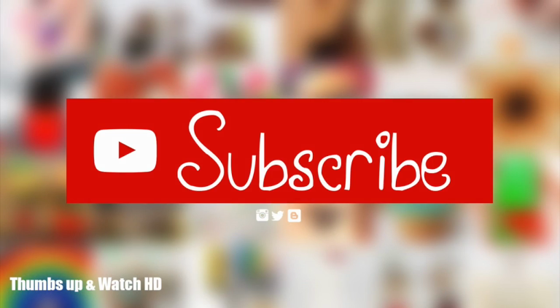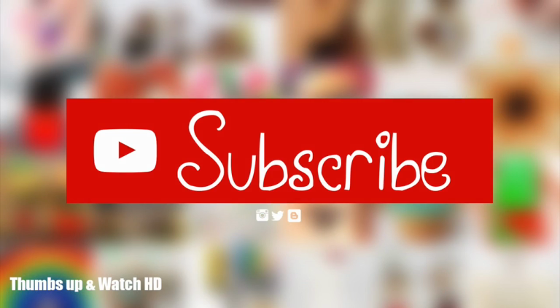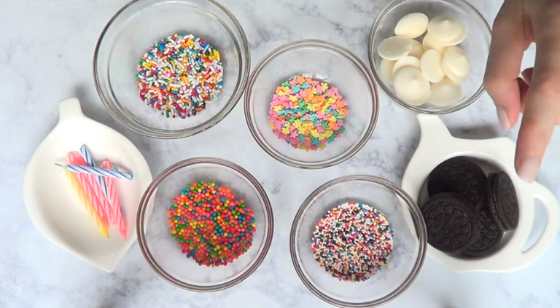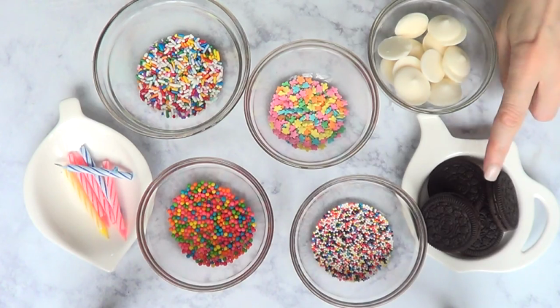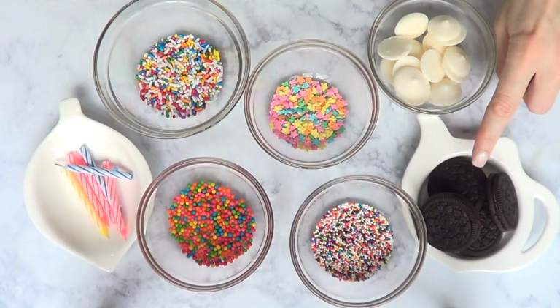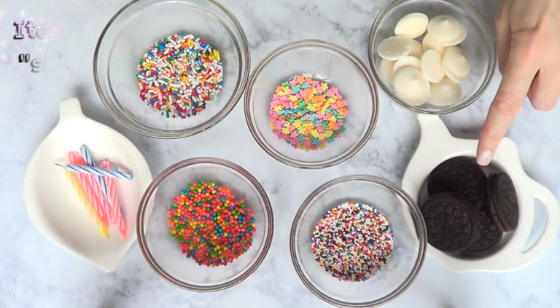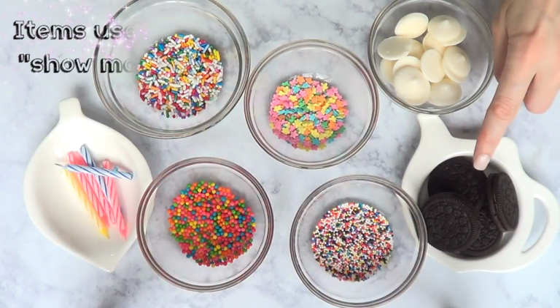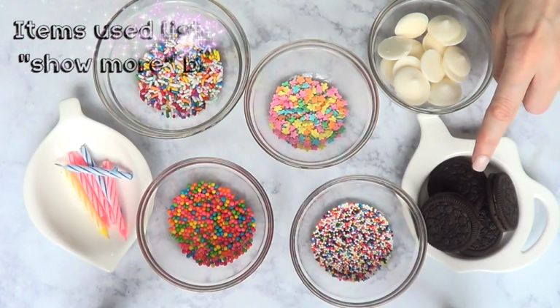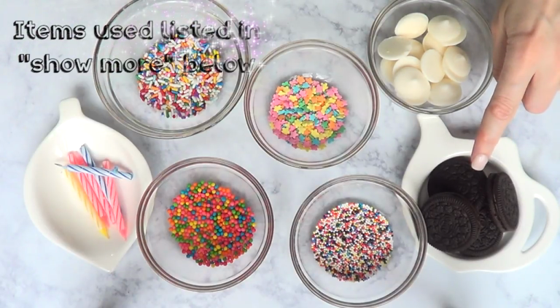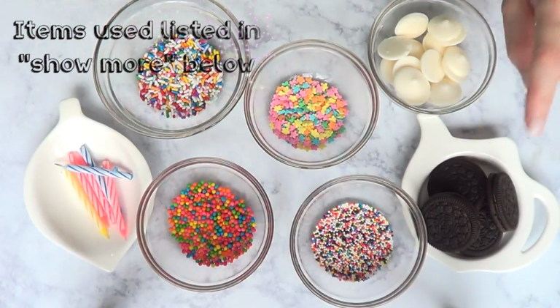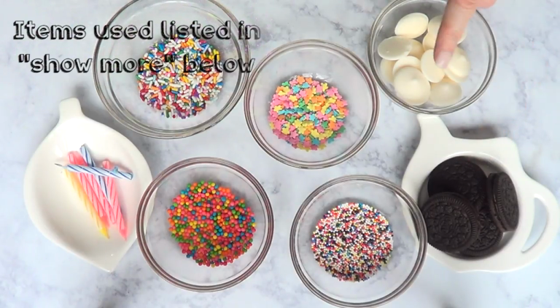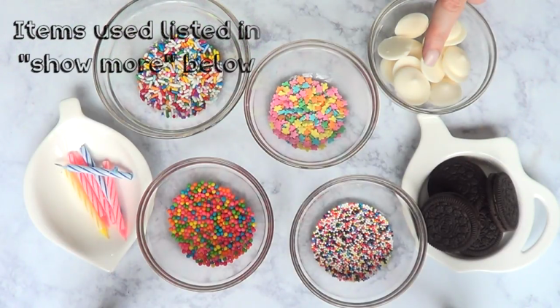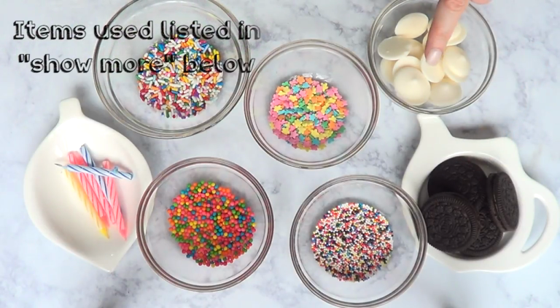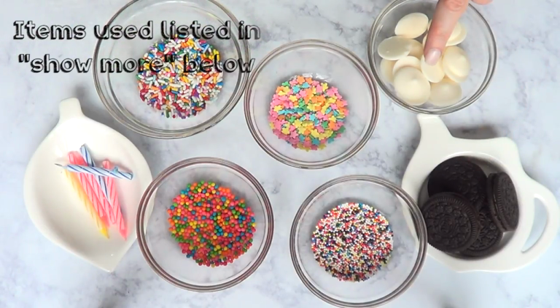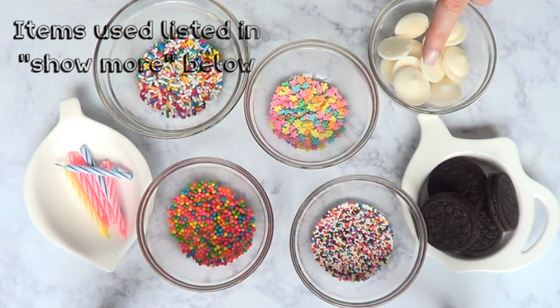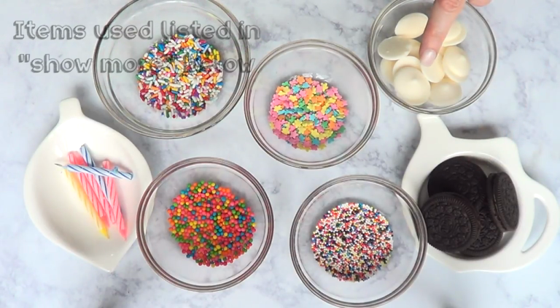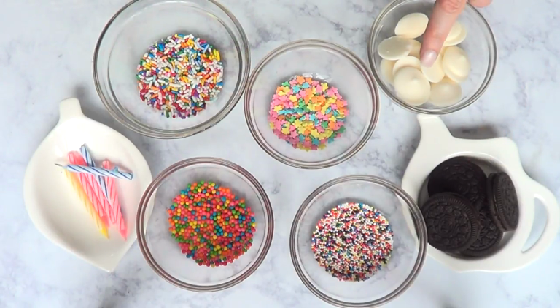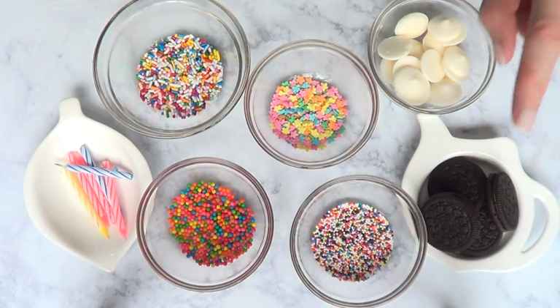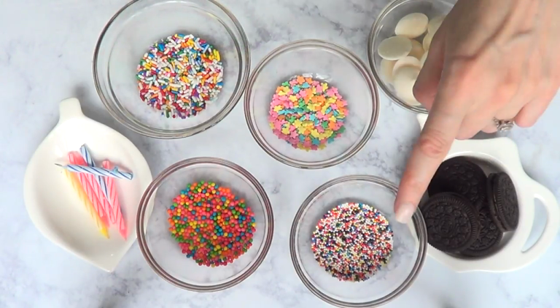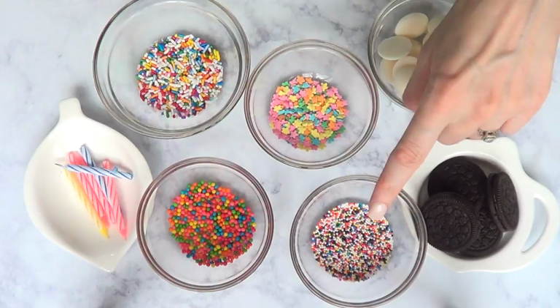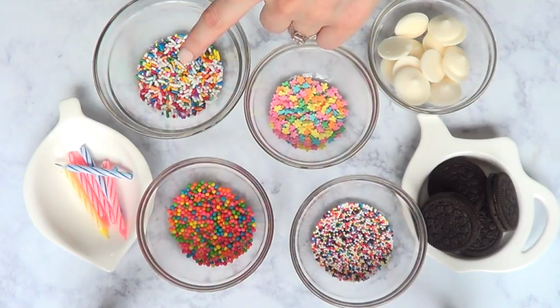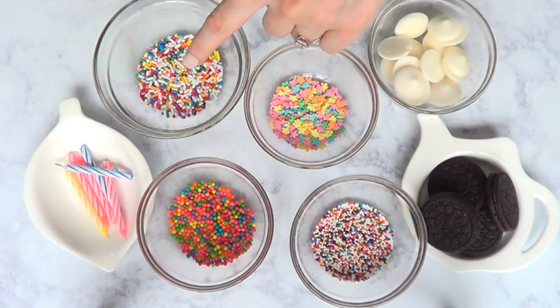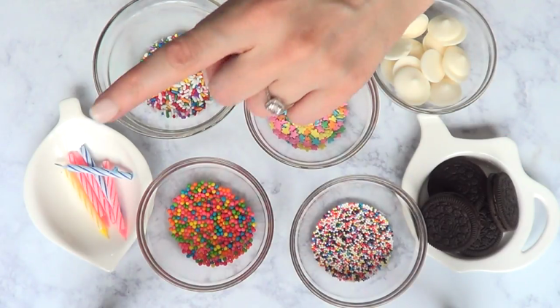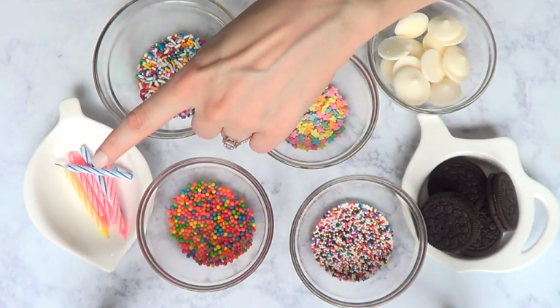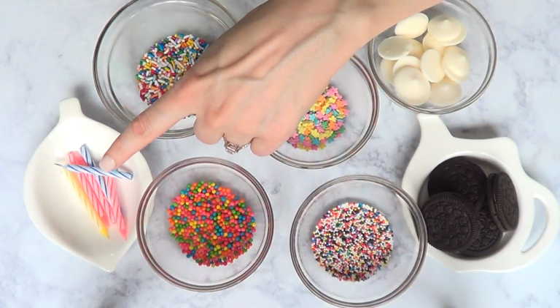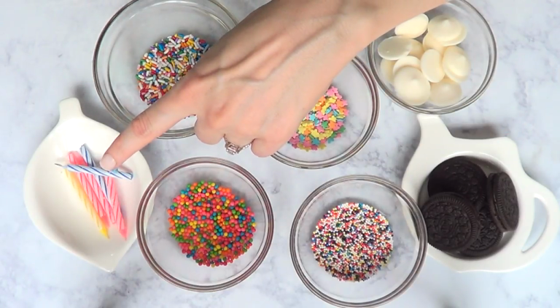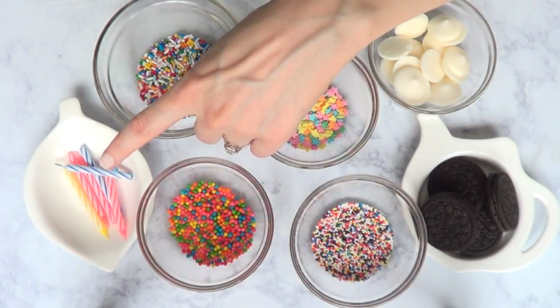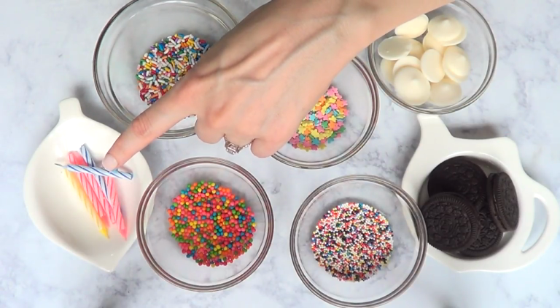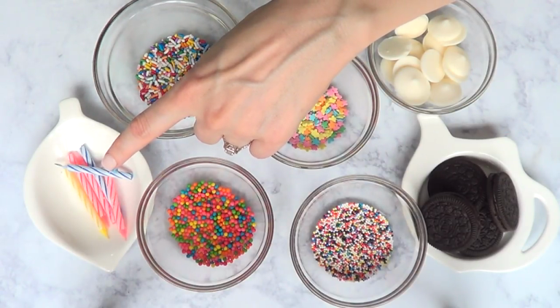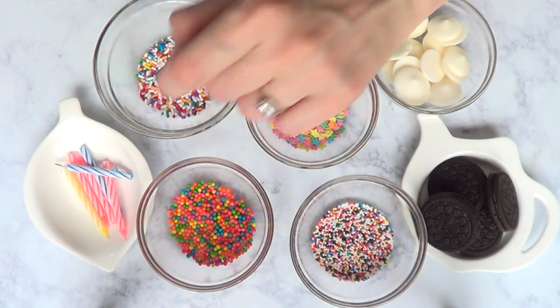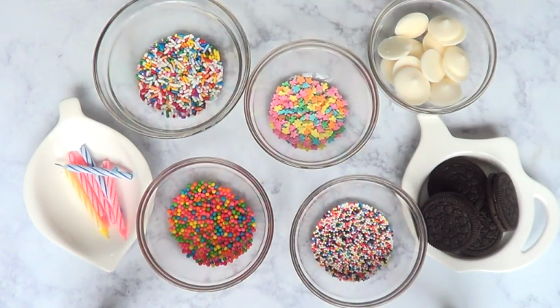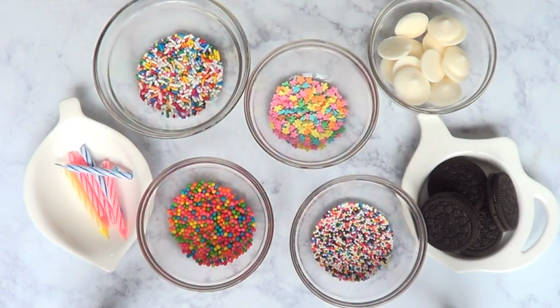It's pretty simple. We're going to be using some Oreo Cookies, some white candy melts, a few sprinkles, a couple of candles, a spoon, scissors, and rainbow disco dust.